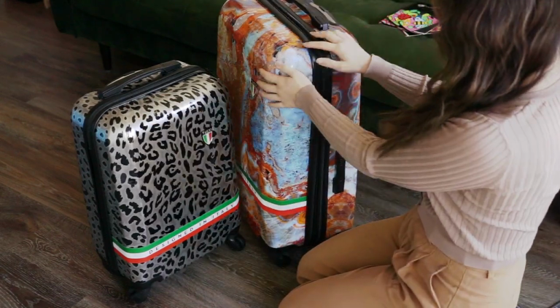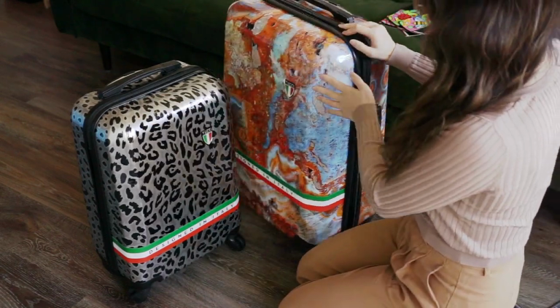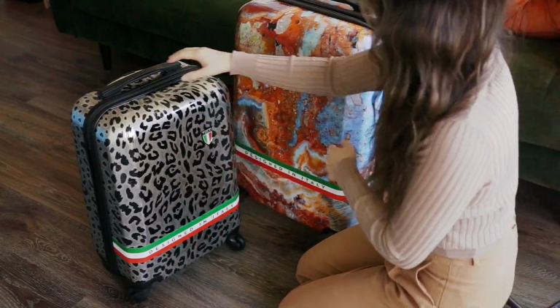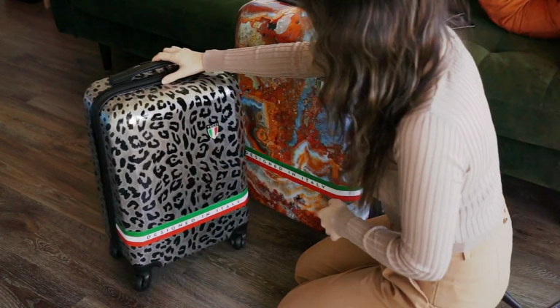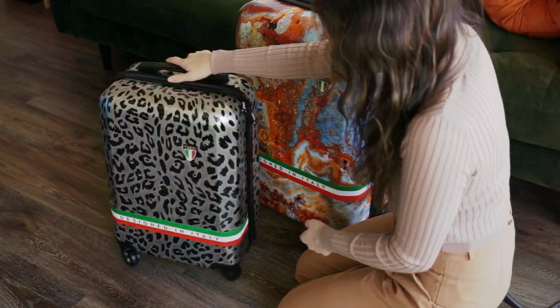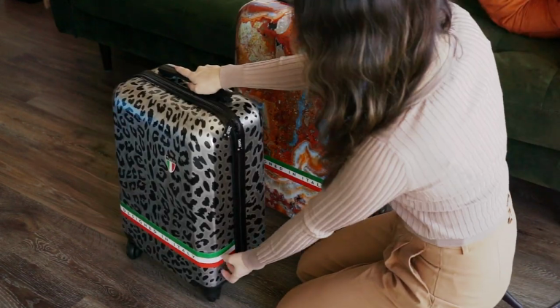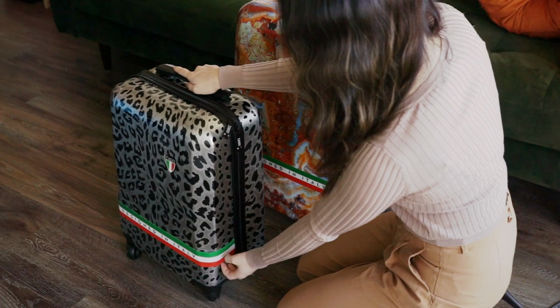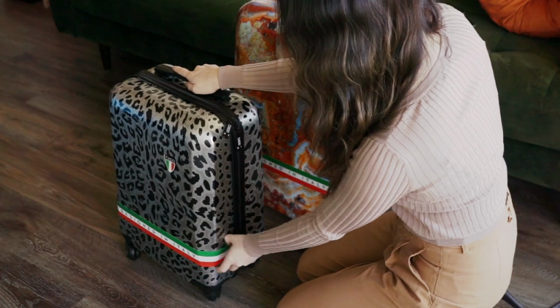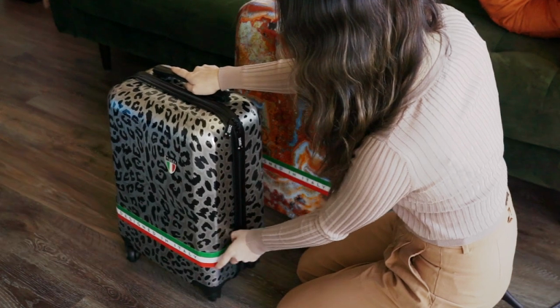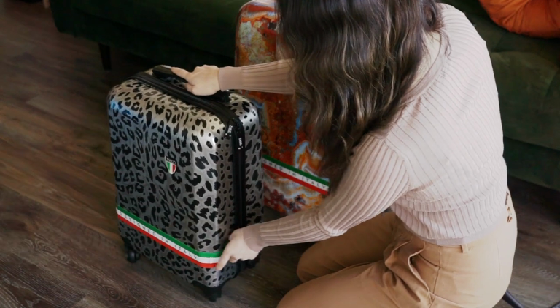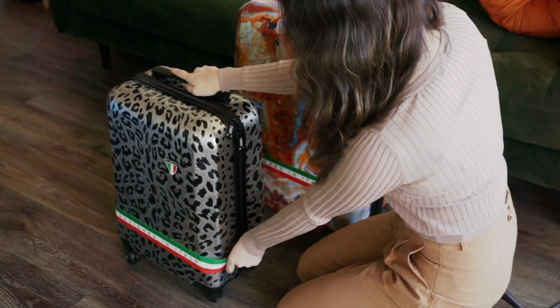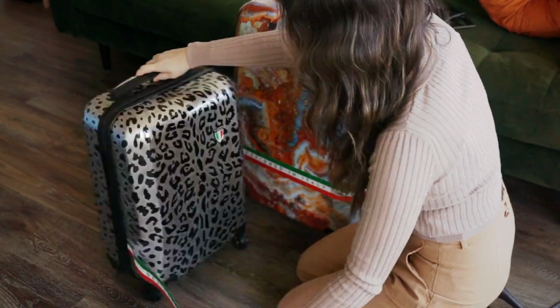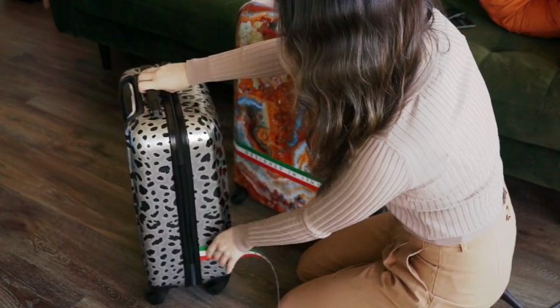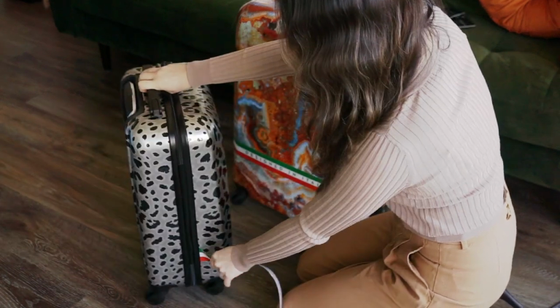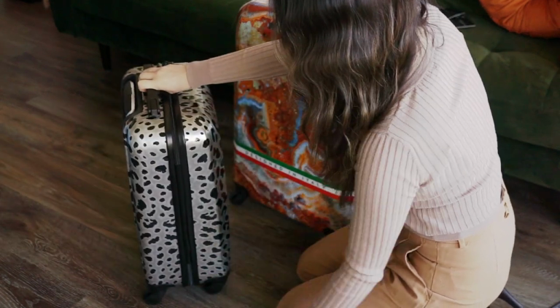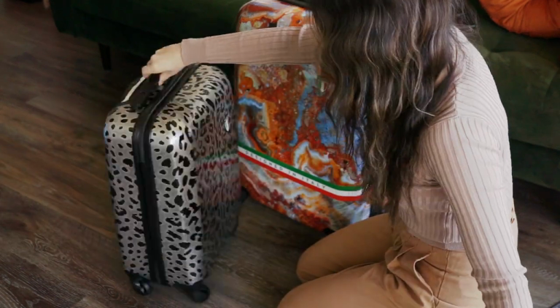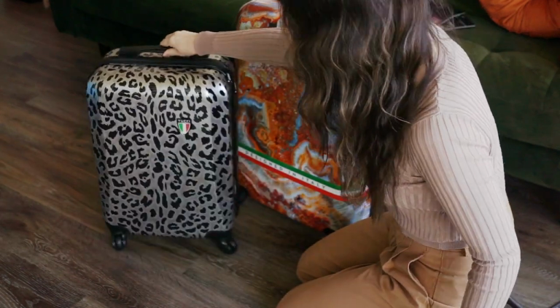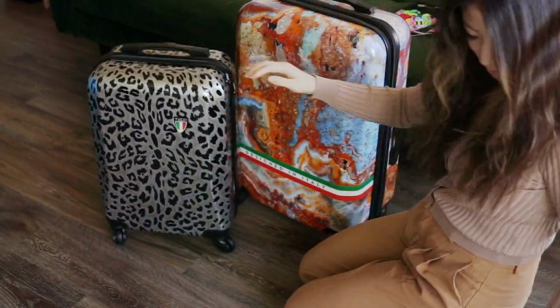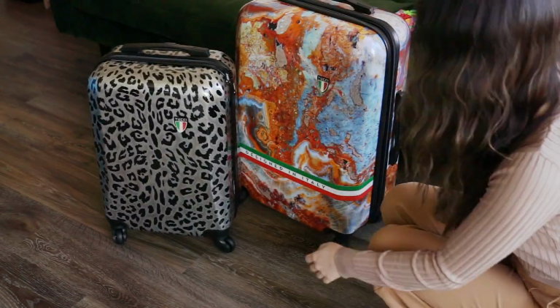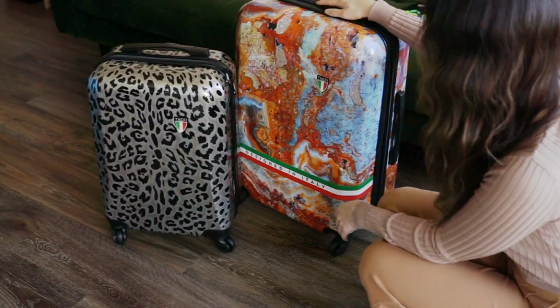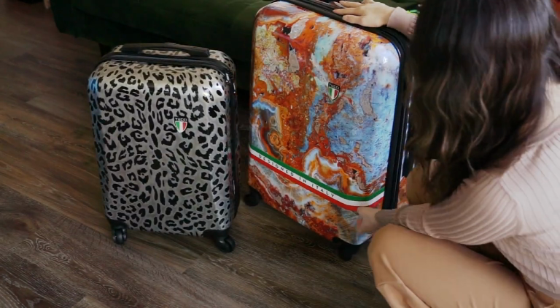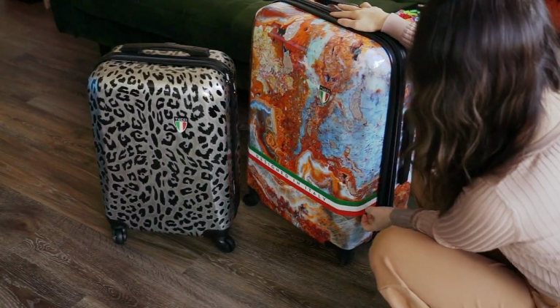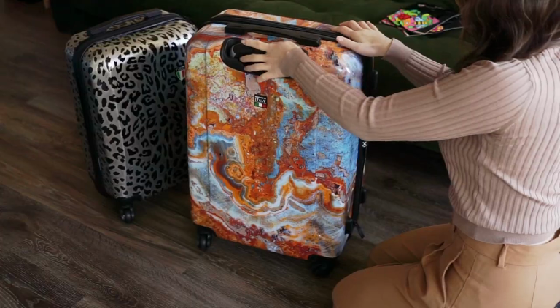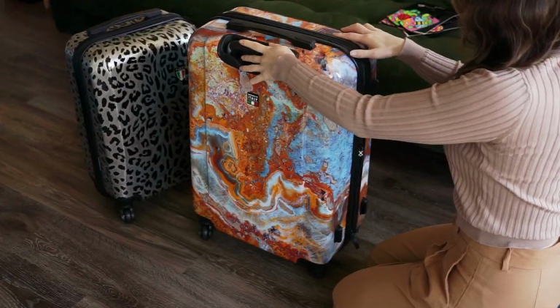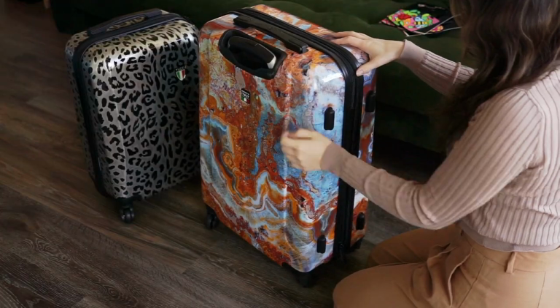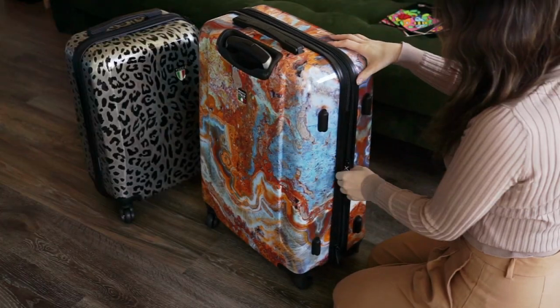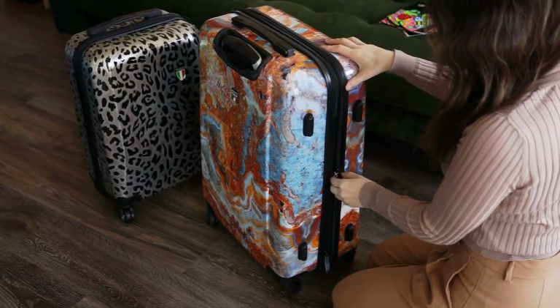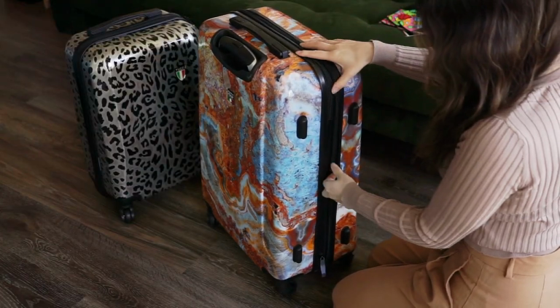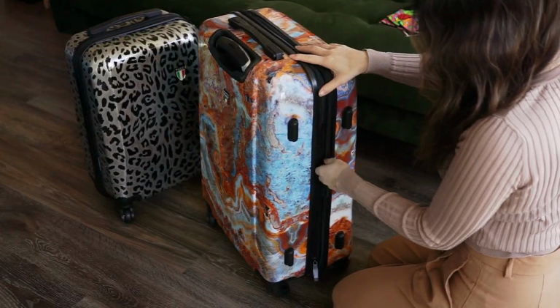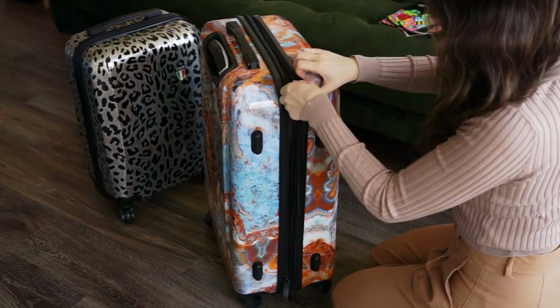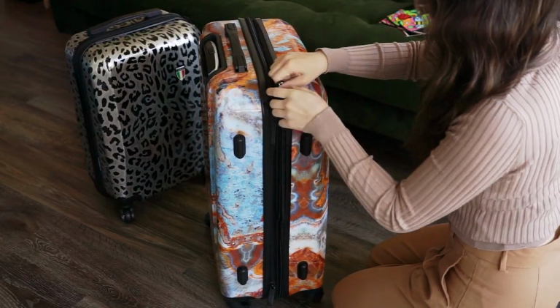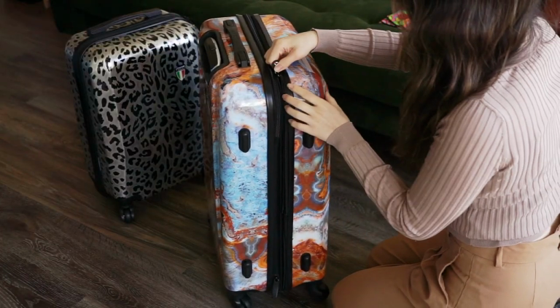For this review I looked at the 20-inch Winter Leopard on the left and the 24-inch Turkish Marble on the right. Both pieces are indeed very eye-catching.